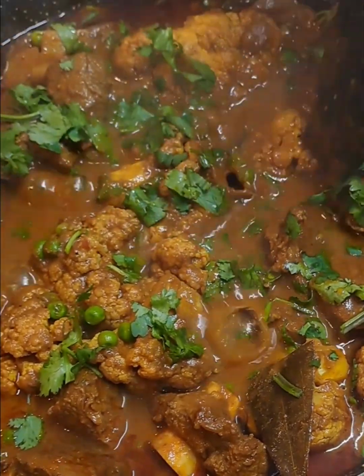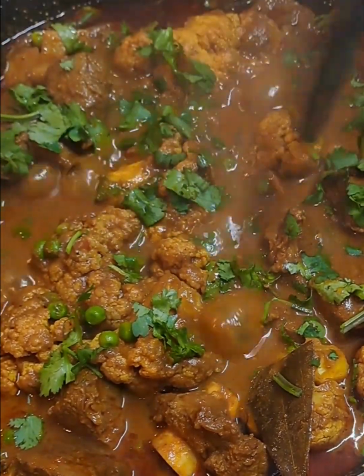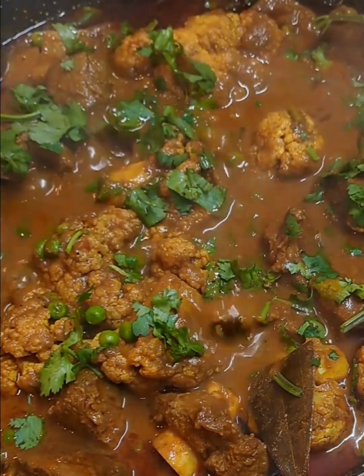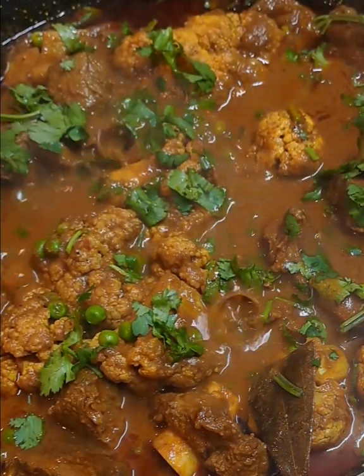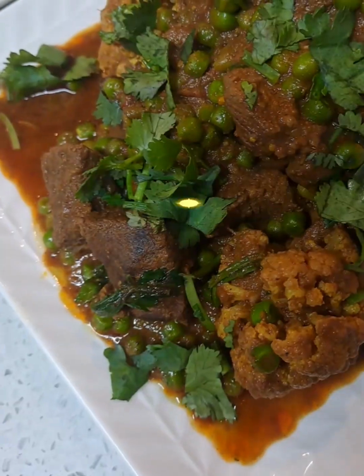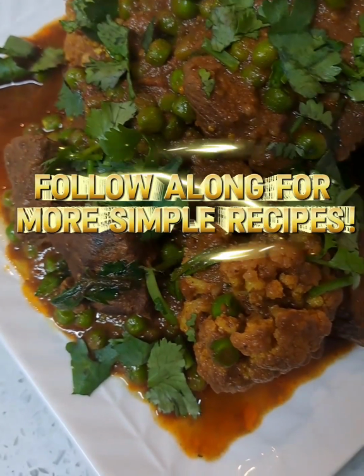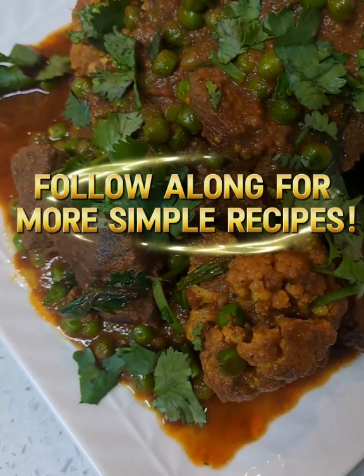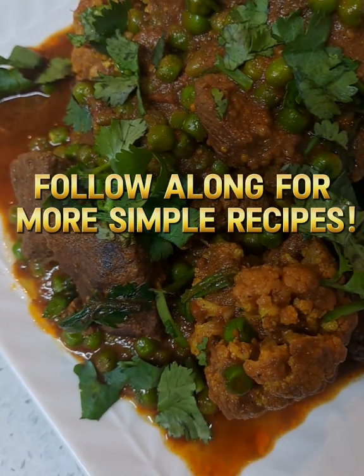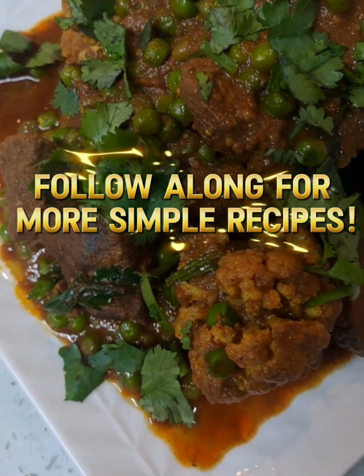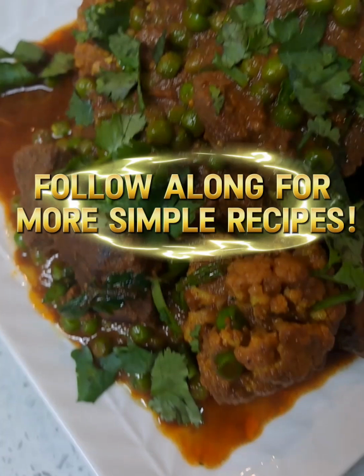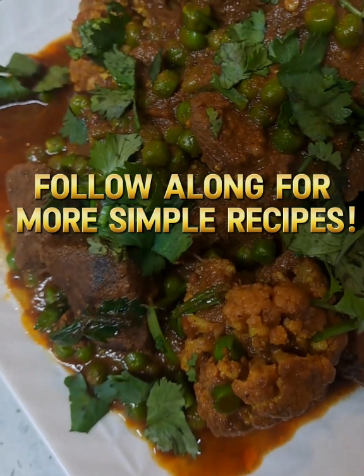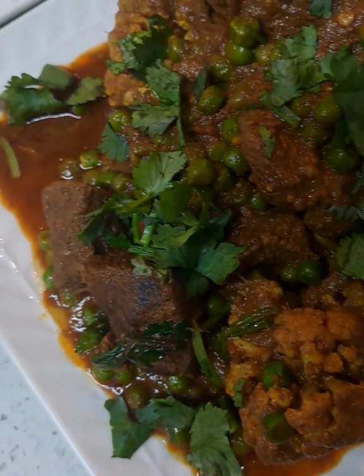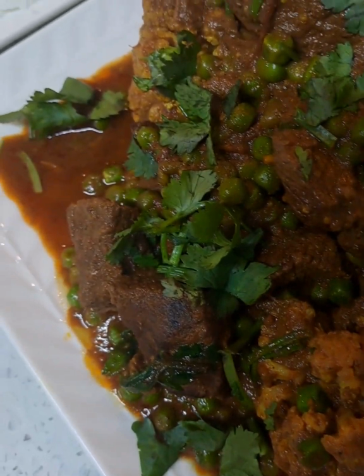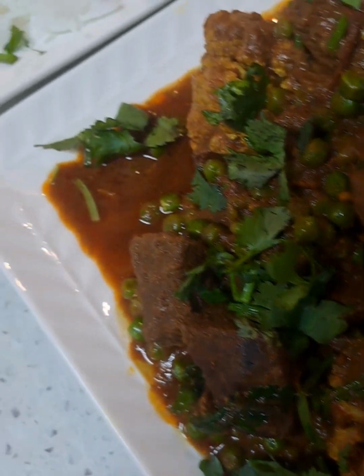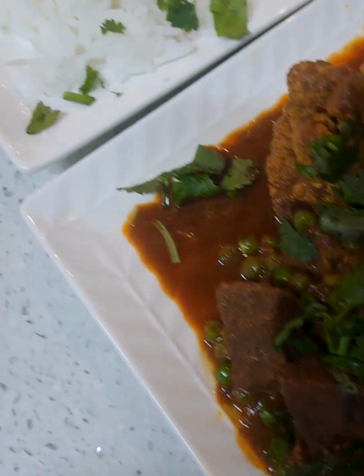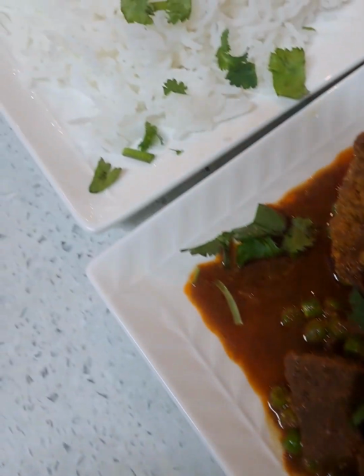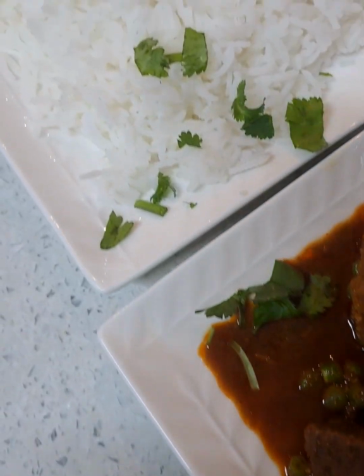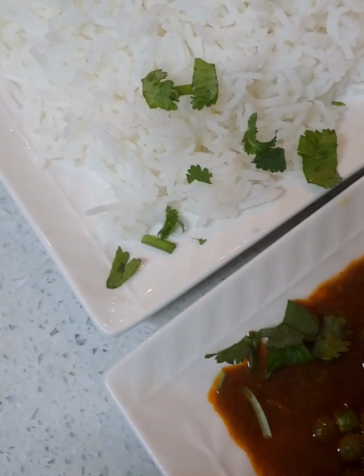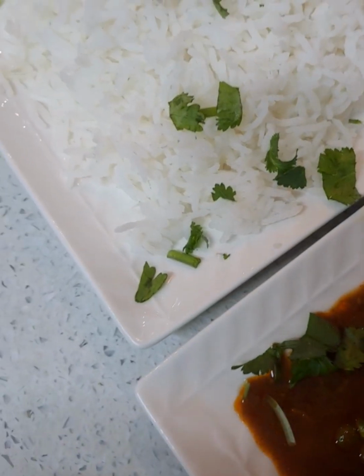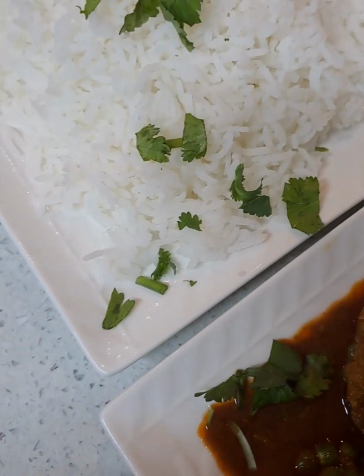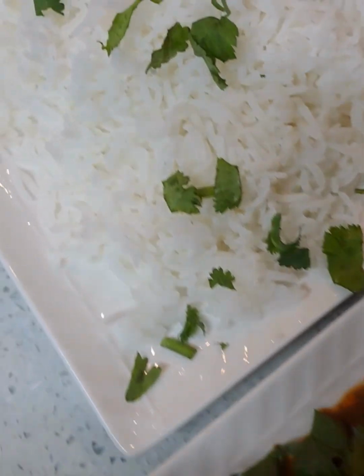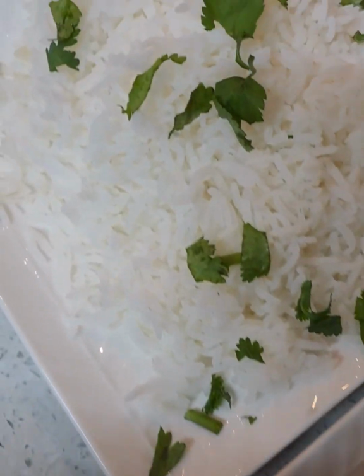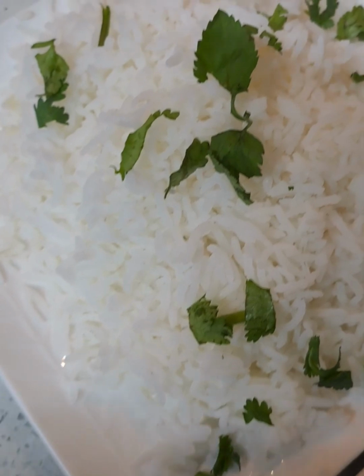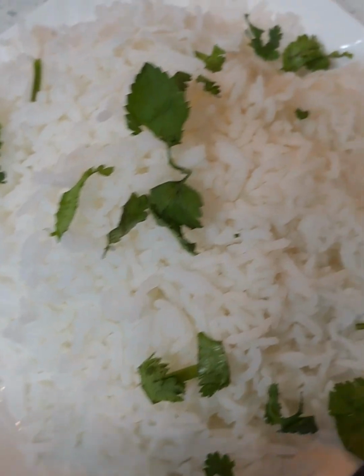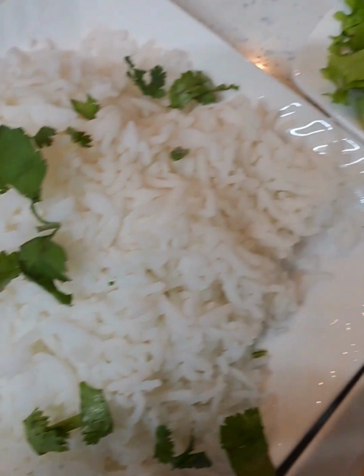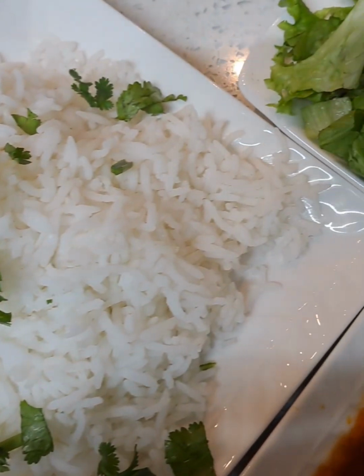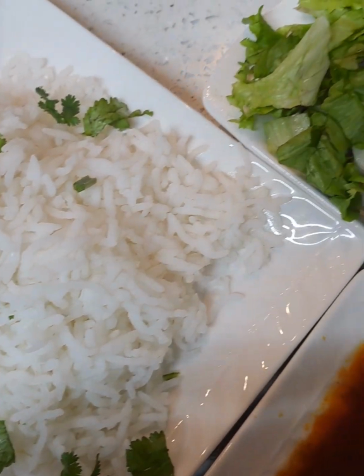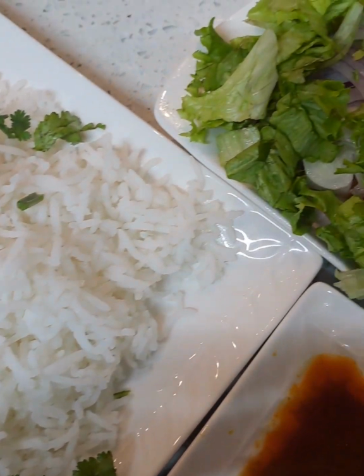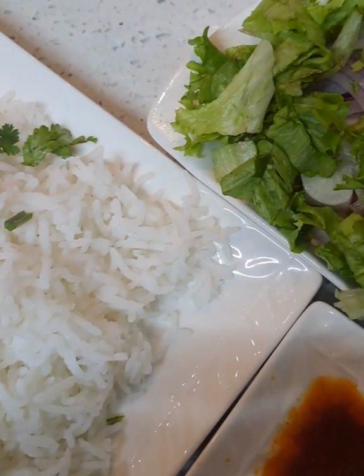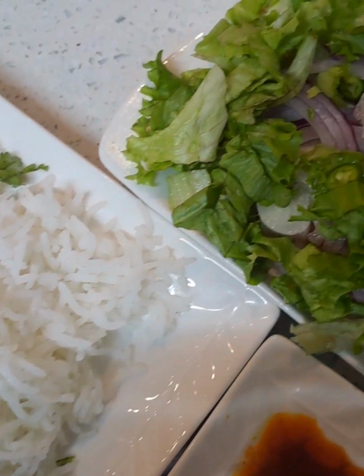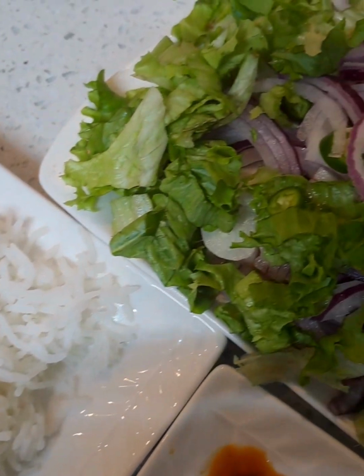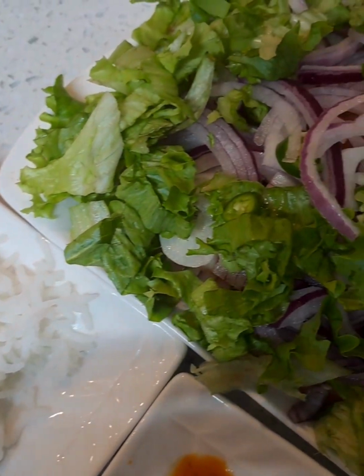I am using just the spices only and it was super delicious. I will have all the ingredients listed in the description. Give it a try, my friends.